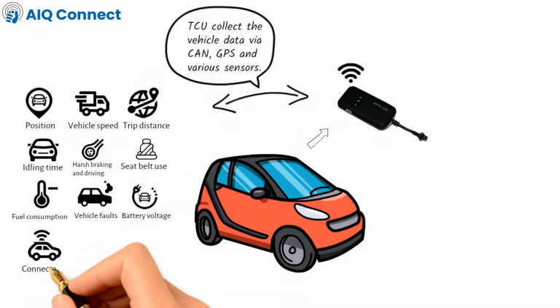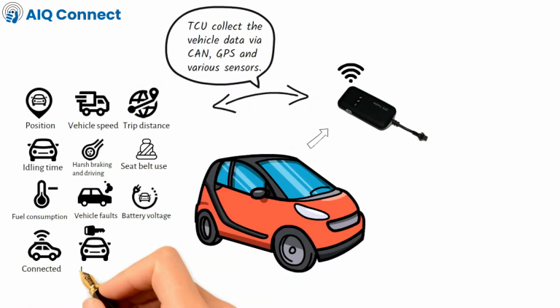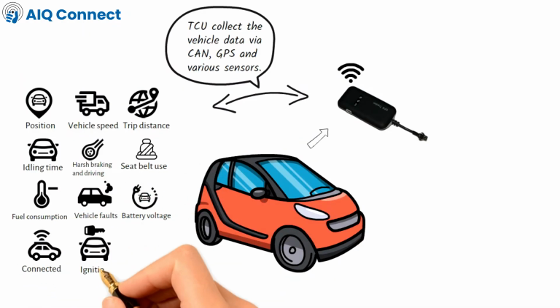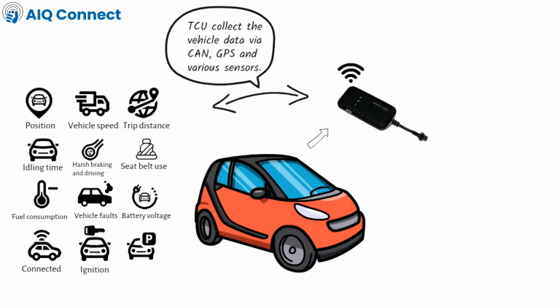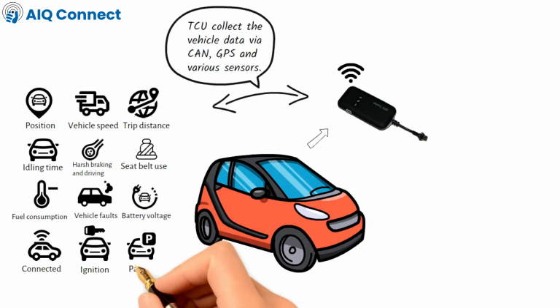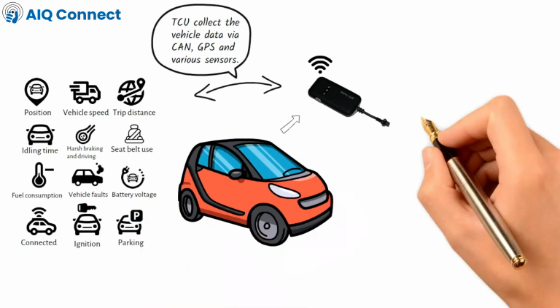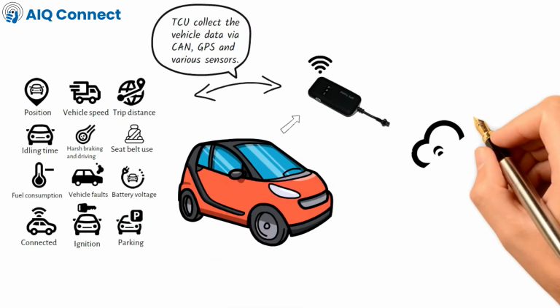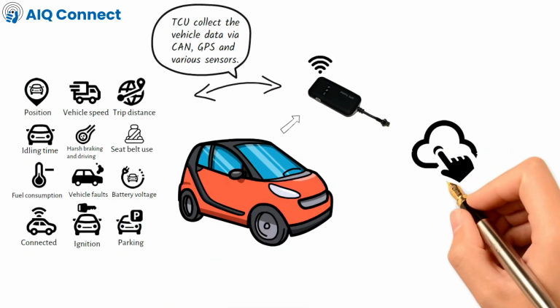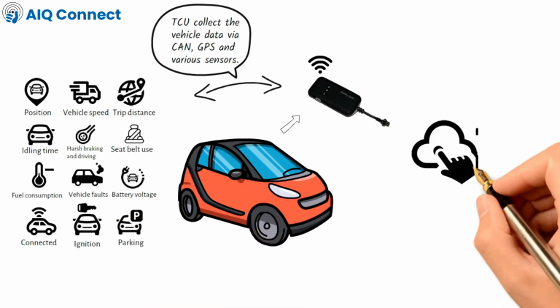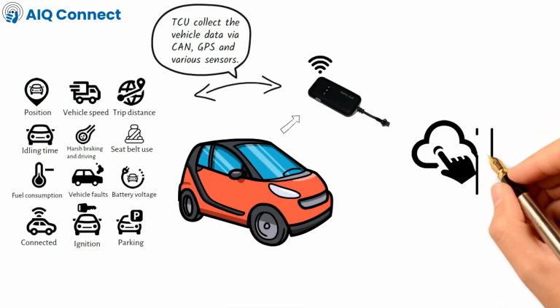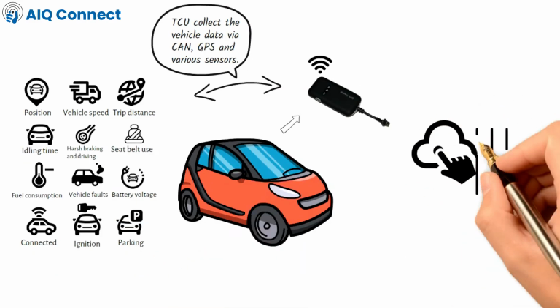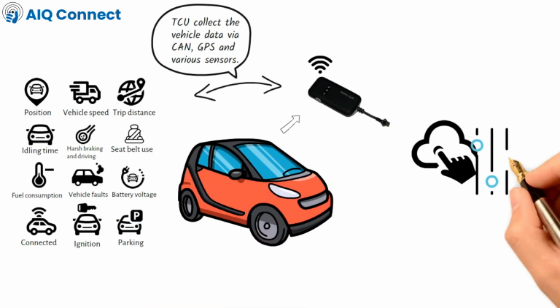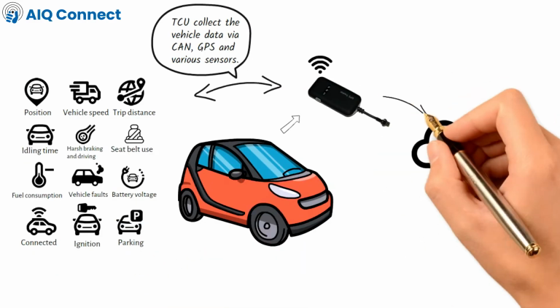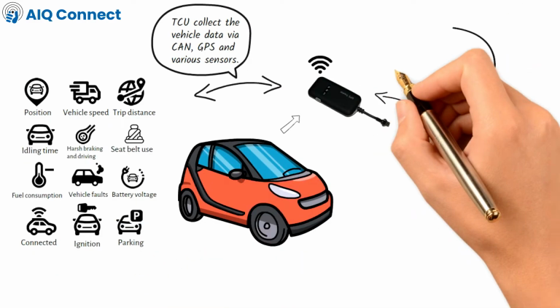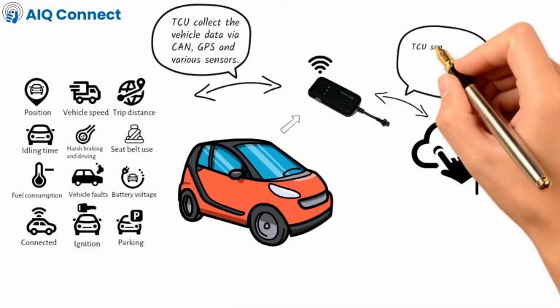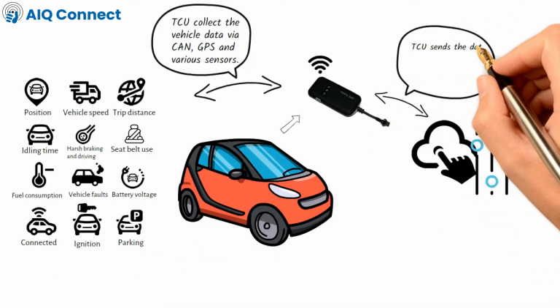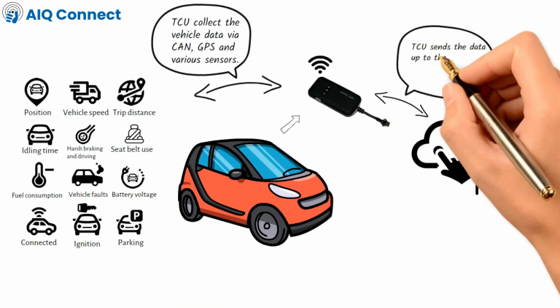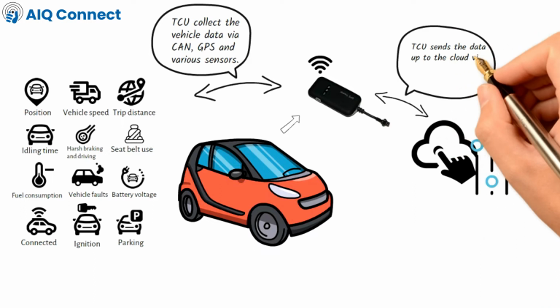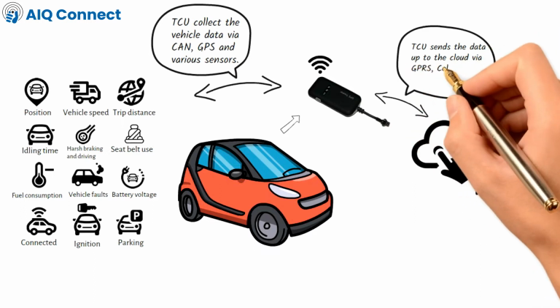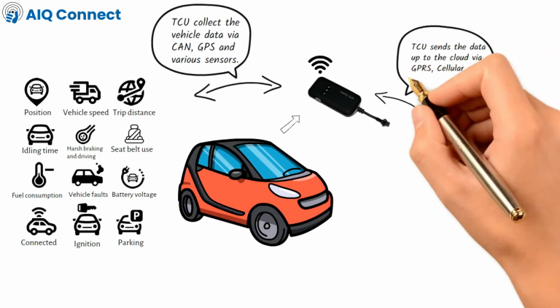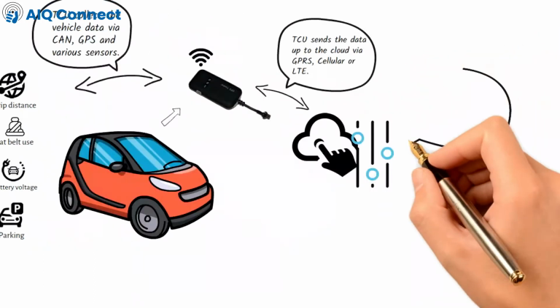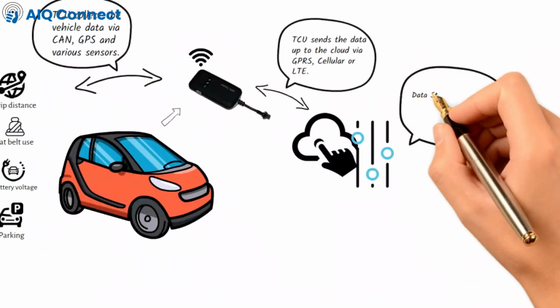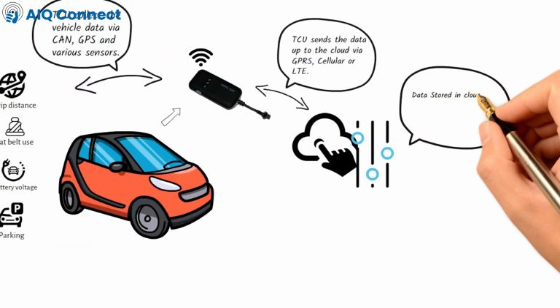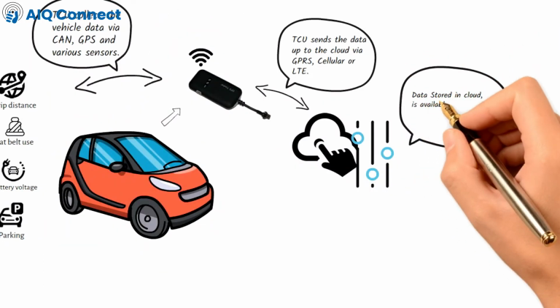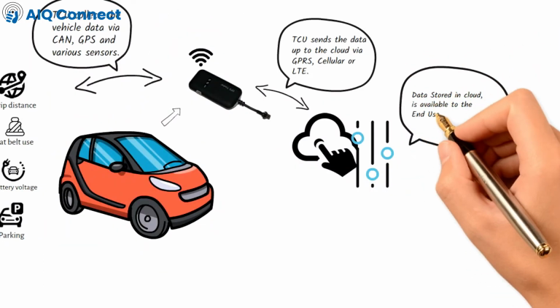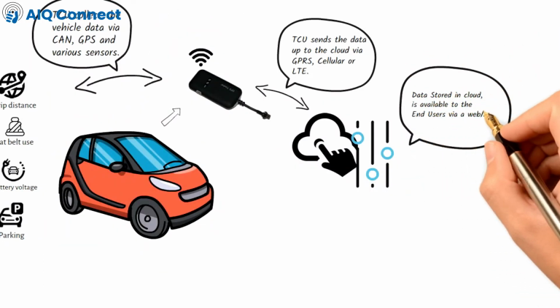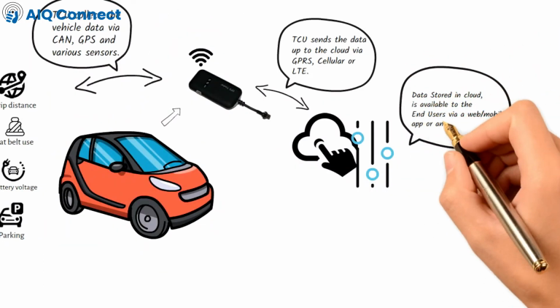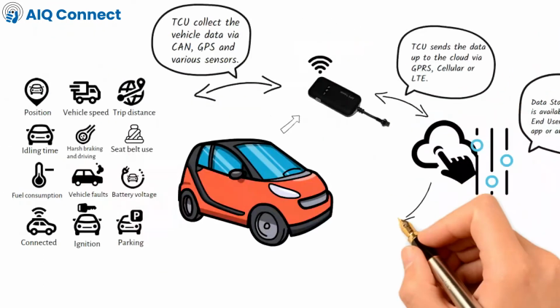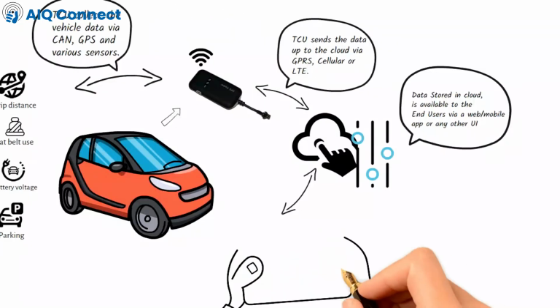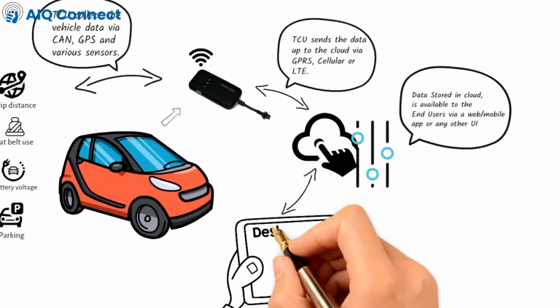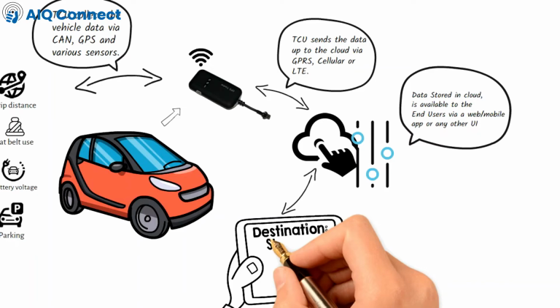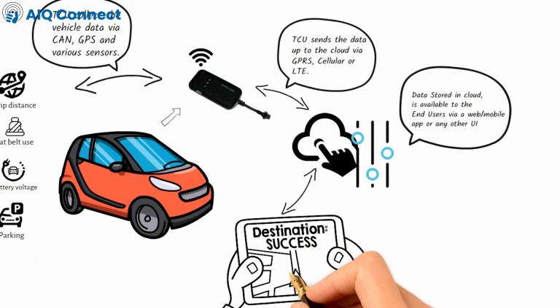The telematics device then sends the data up to the cloud via GPRS, cellular or LTE. Finally, the data is decoded and brought into the fleet management software app for reporting and analysis.